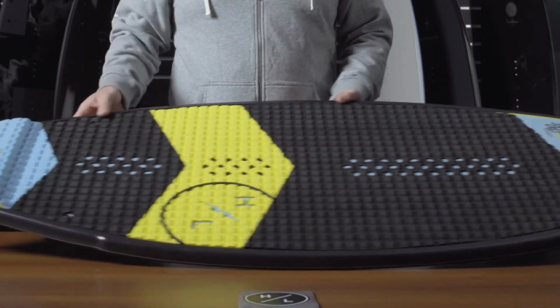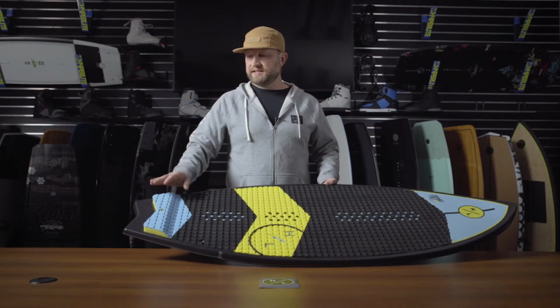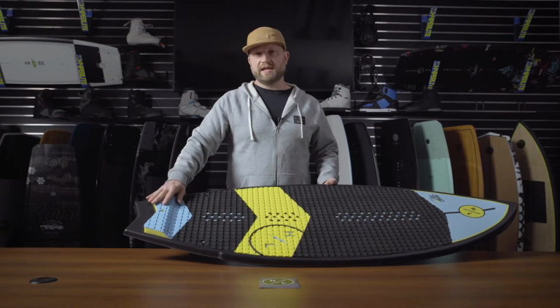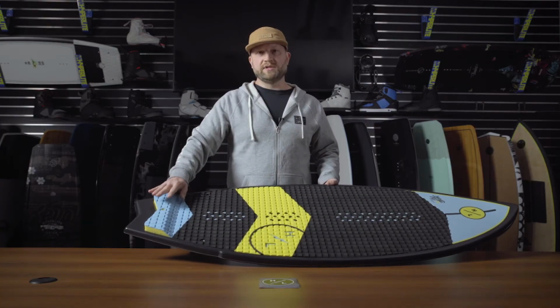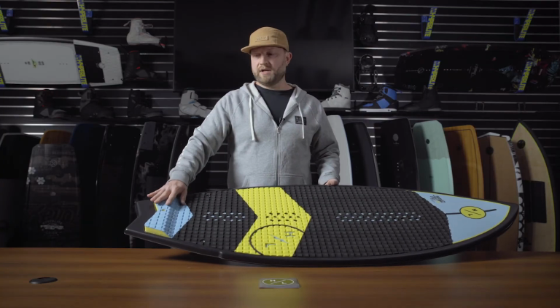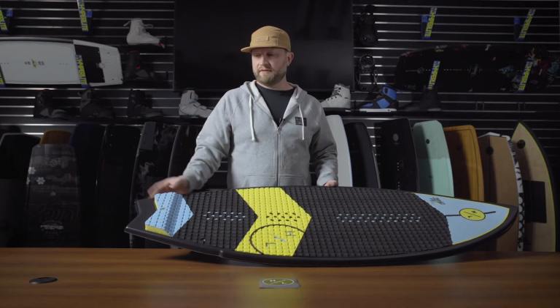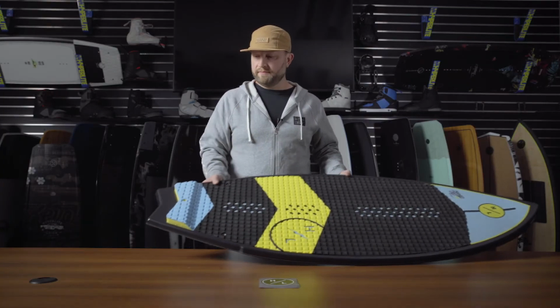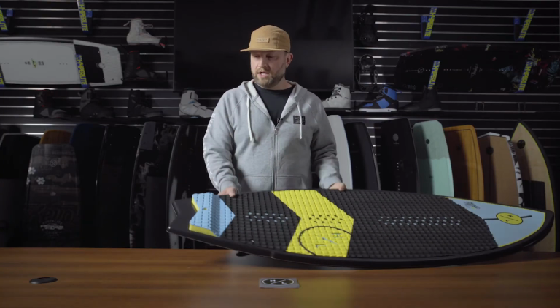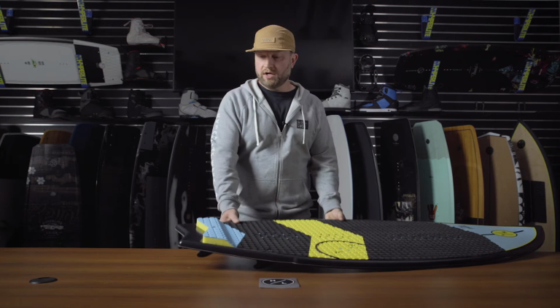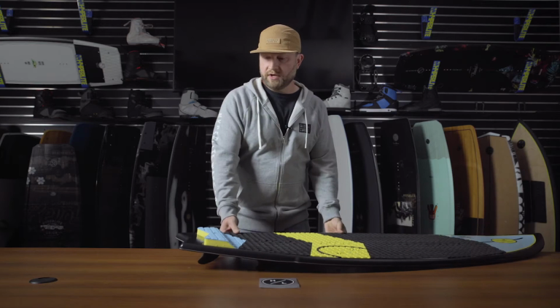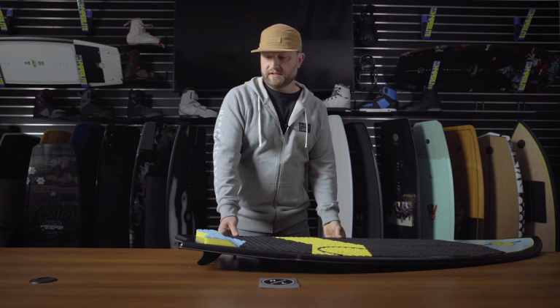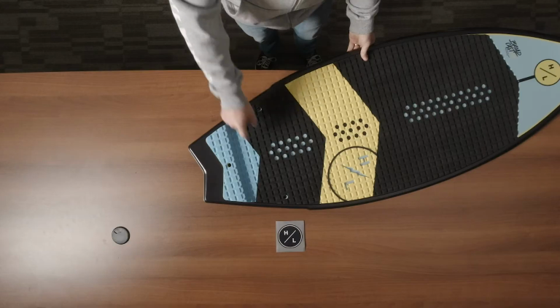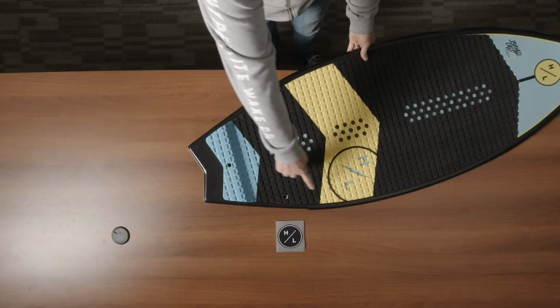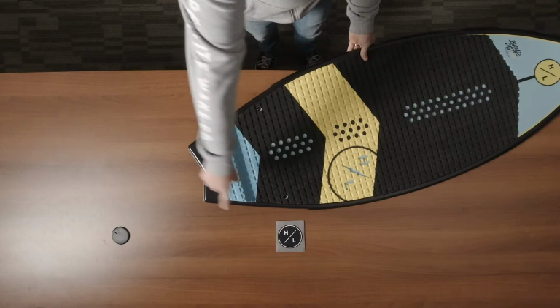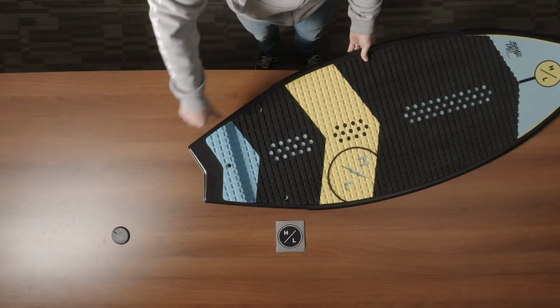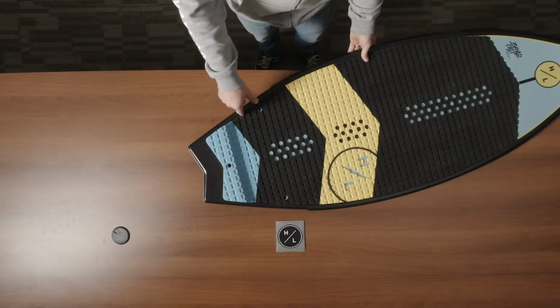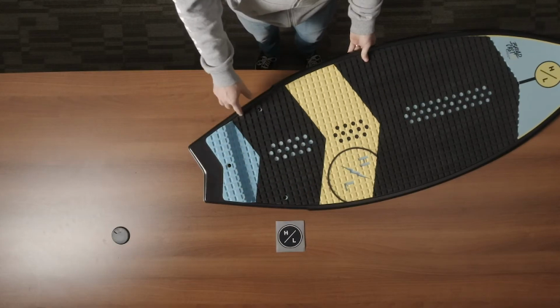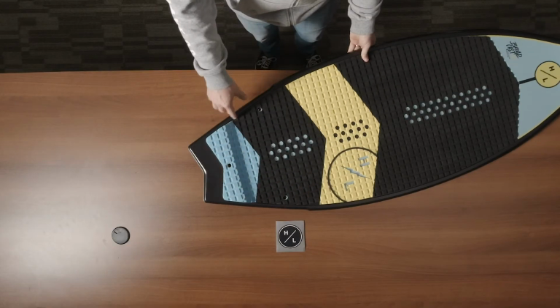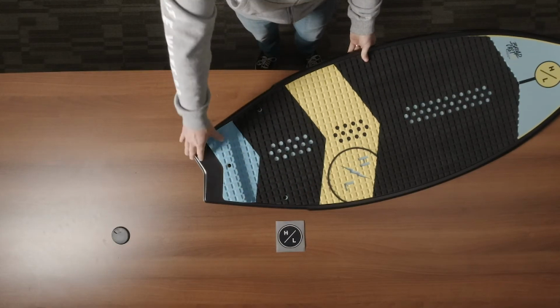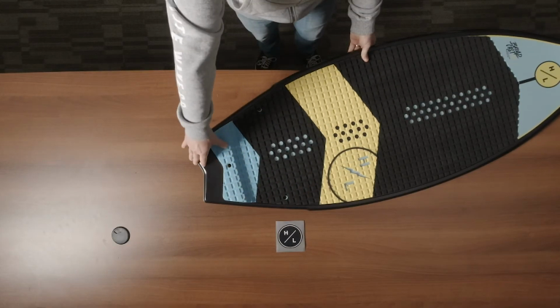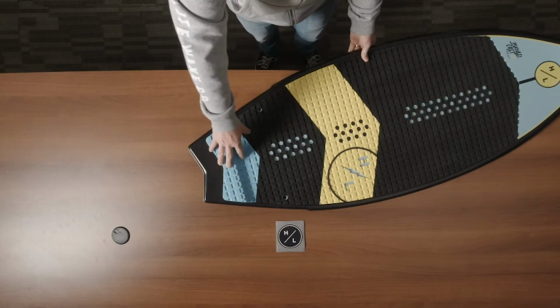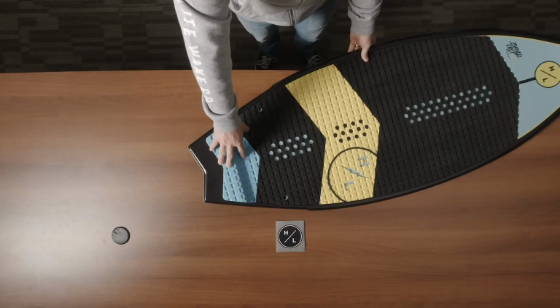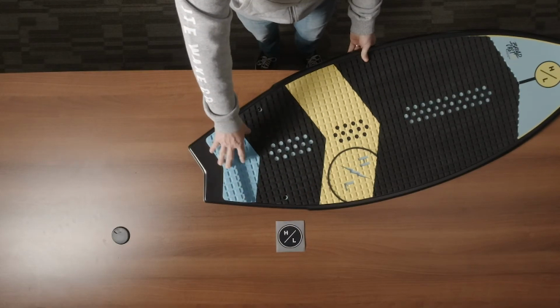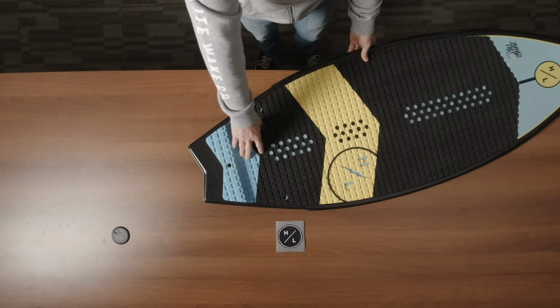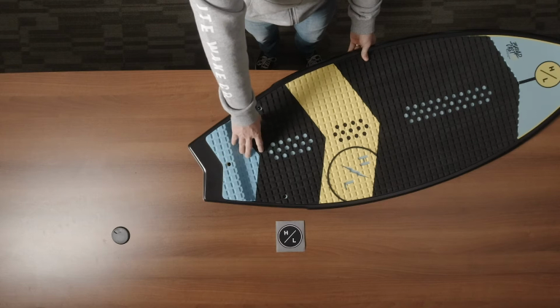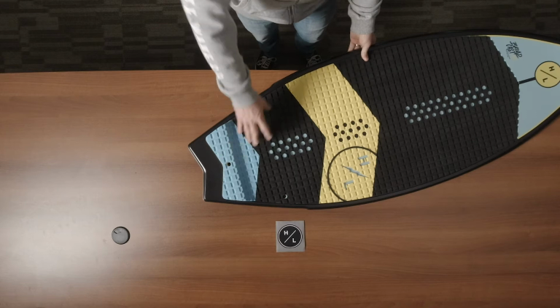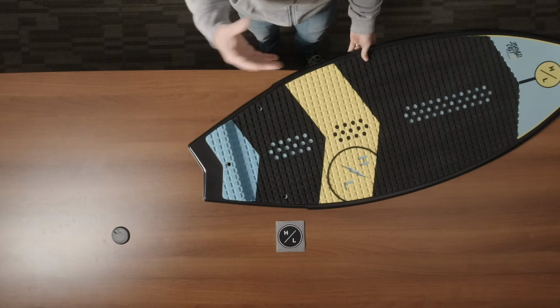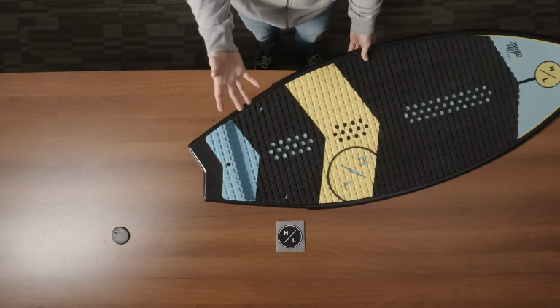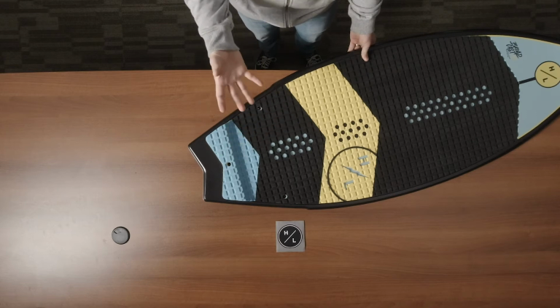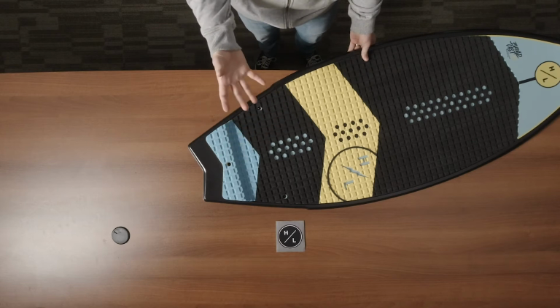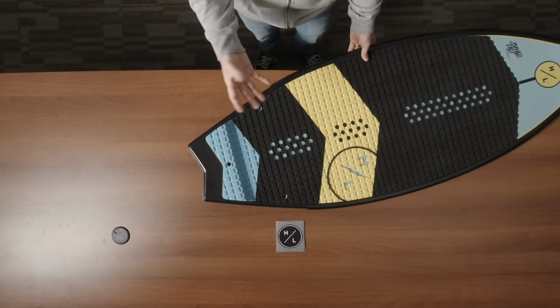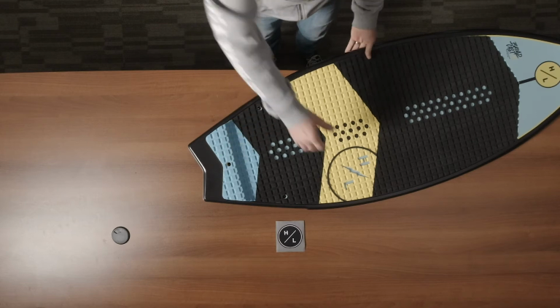A nice kicktail lets you spot your back foot. You'll also notice that the Broadcast has a swallowtail design. What that does is bring the pivot point closer to your back foot, so the board is much more maneuverable when you need it to be.